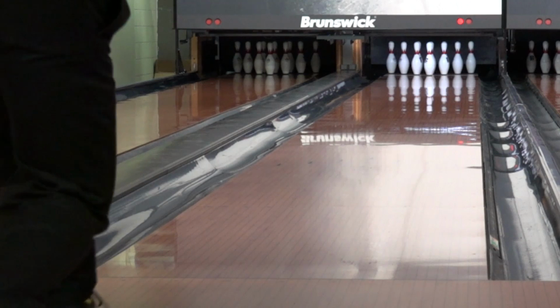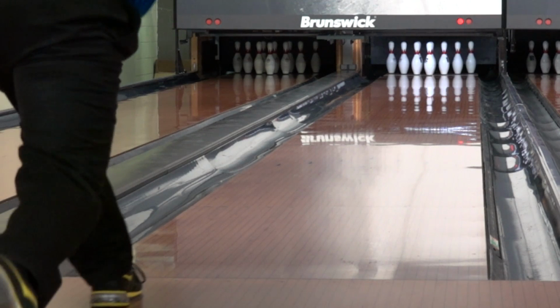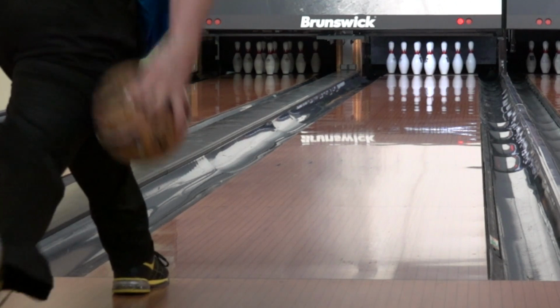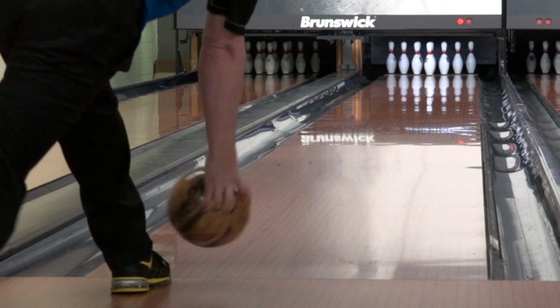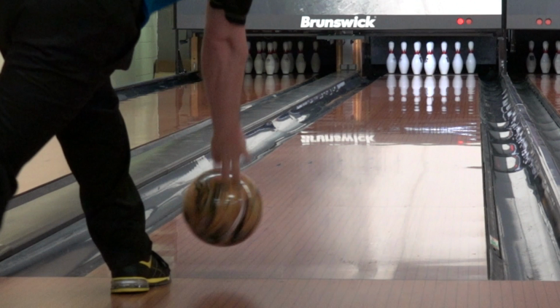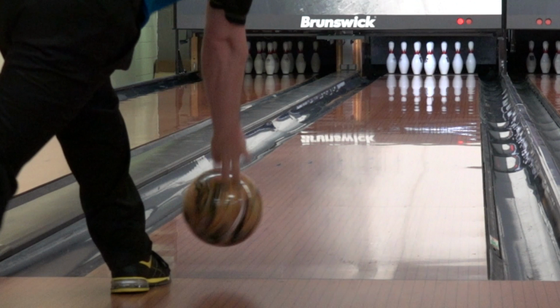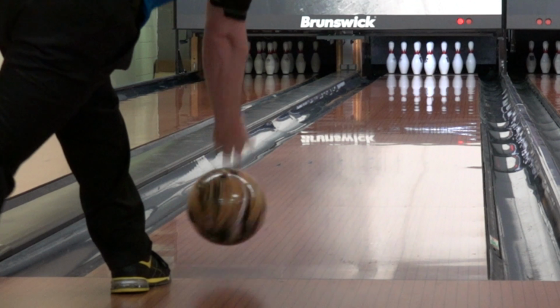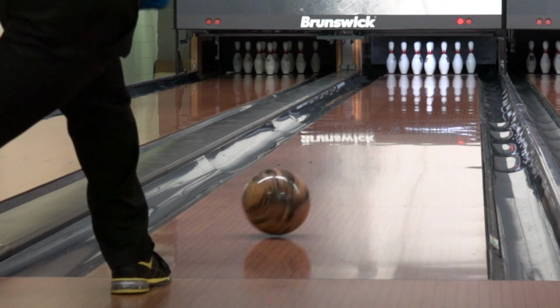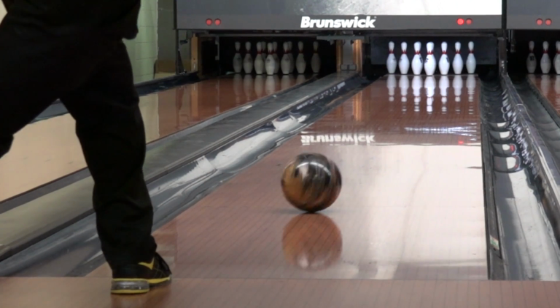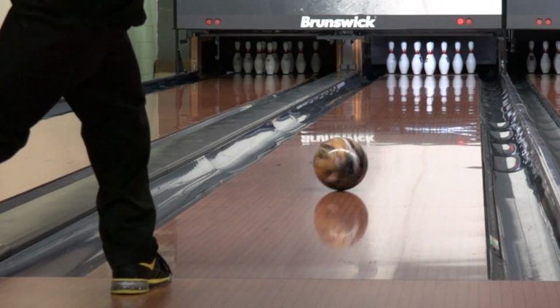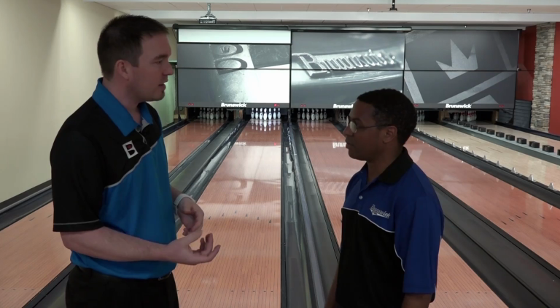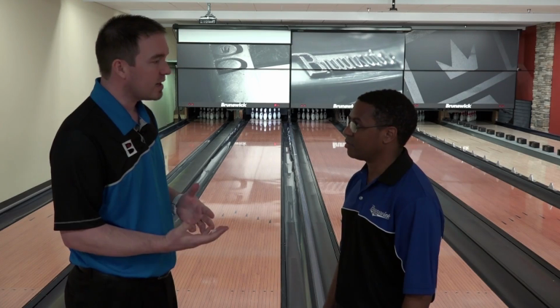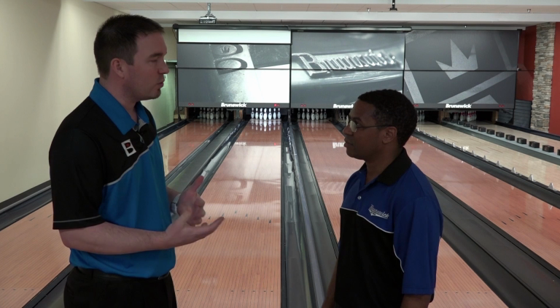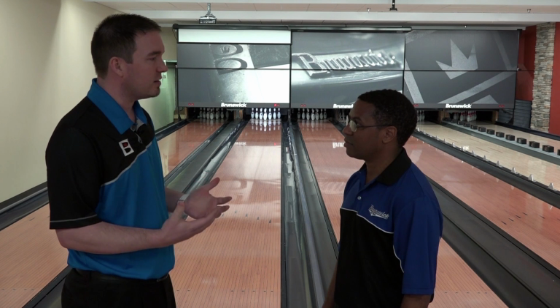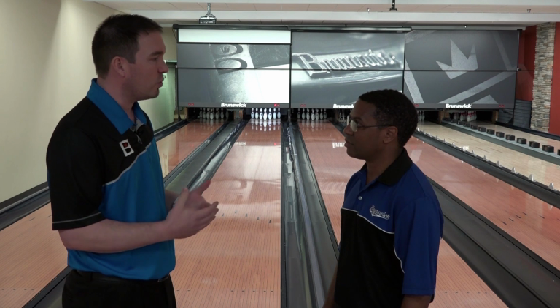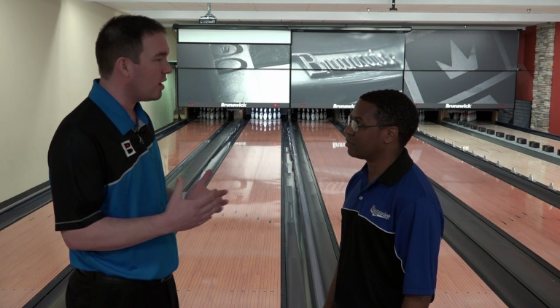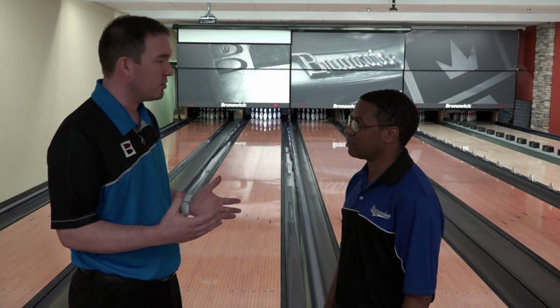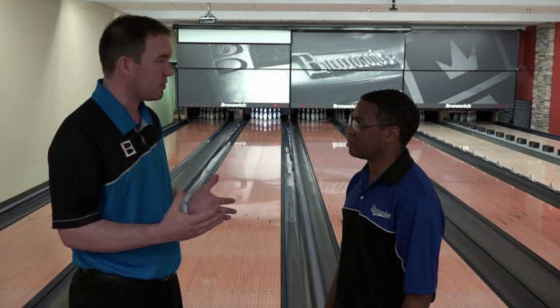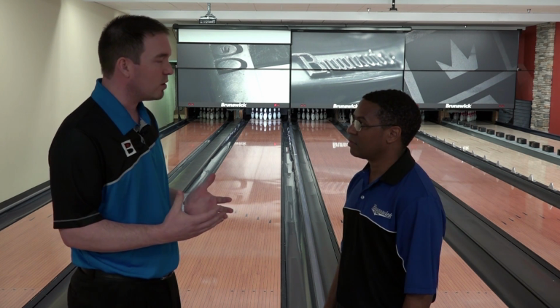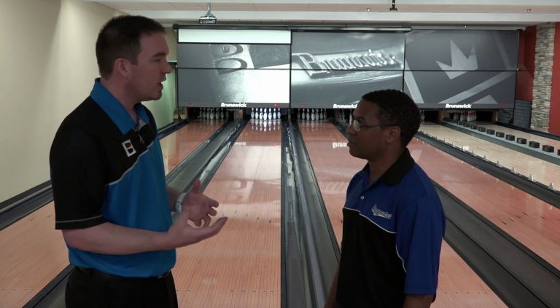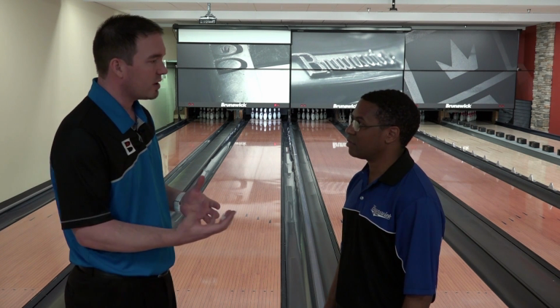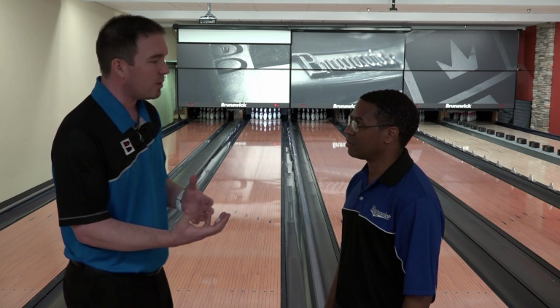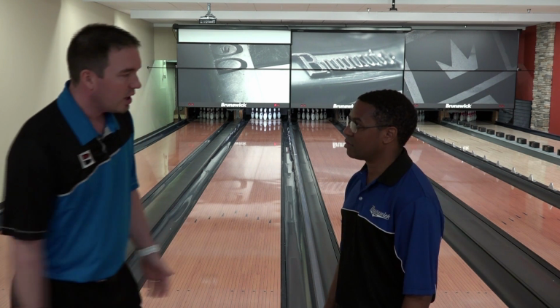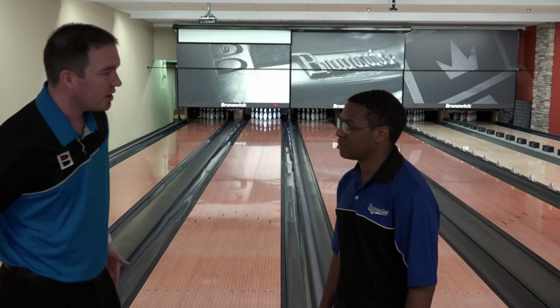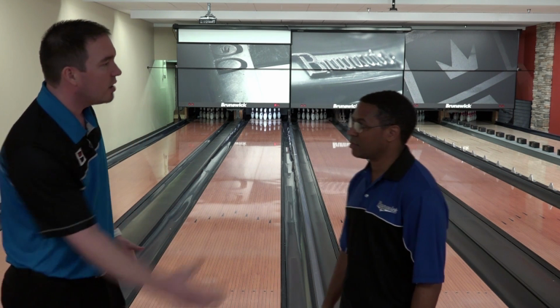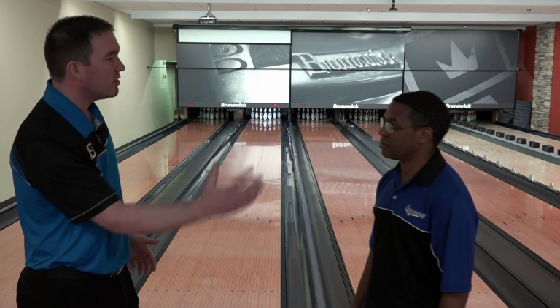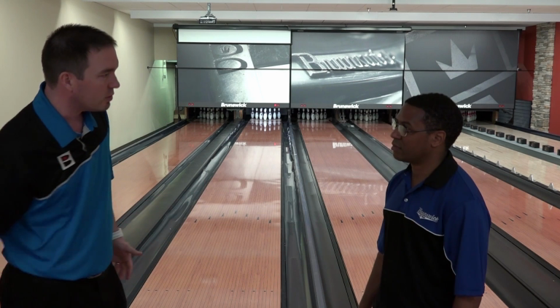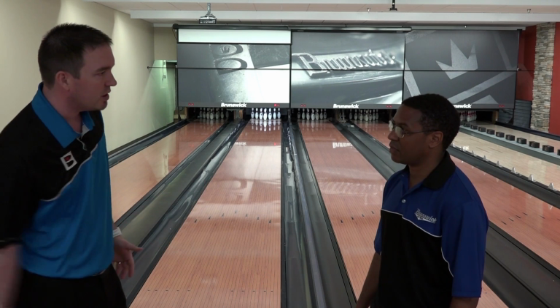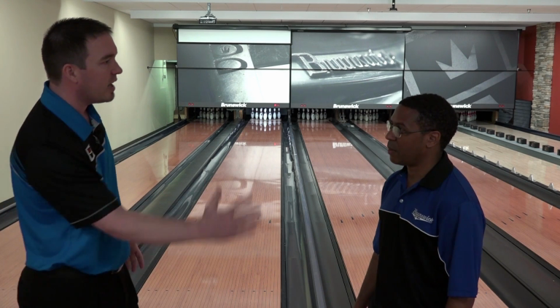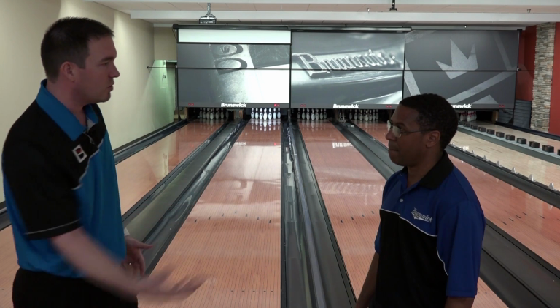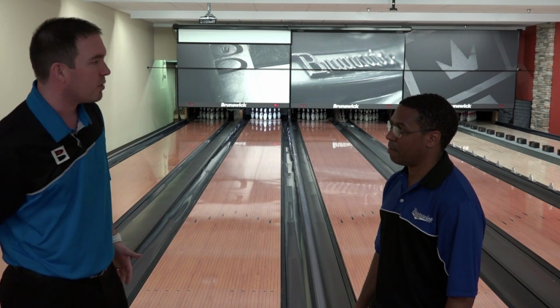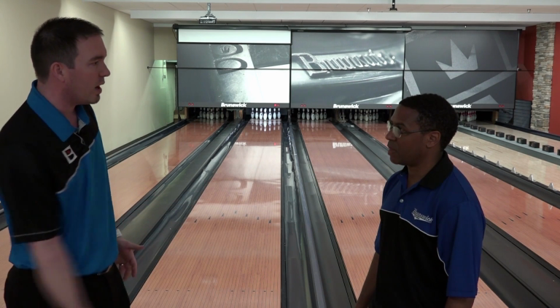The first thing is to make sure your thumb comes out of the ball first, and you lift with your fingers second. The second thing that we like to teach when we do all of our Brunswick camps around the world is we take a football and we try to throw an underhand spiral, so you get that hand to rotate the proper way.